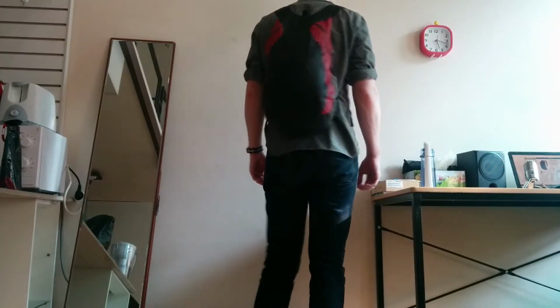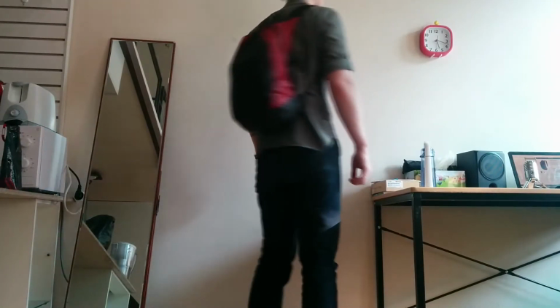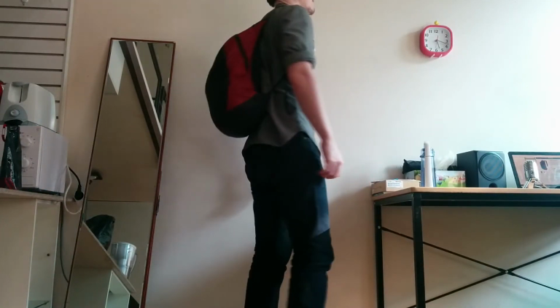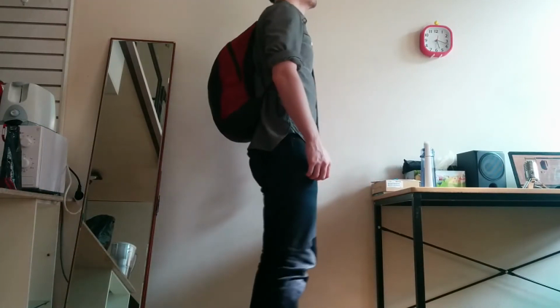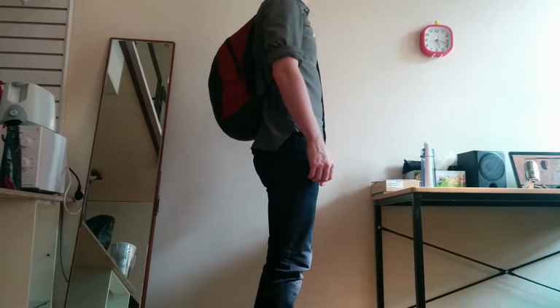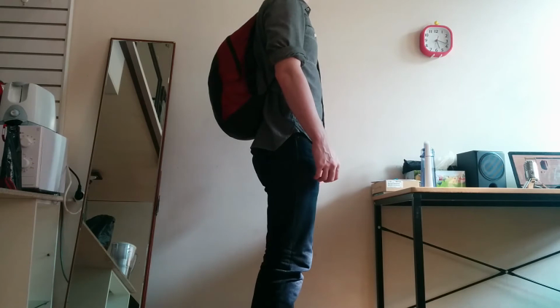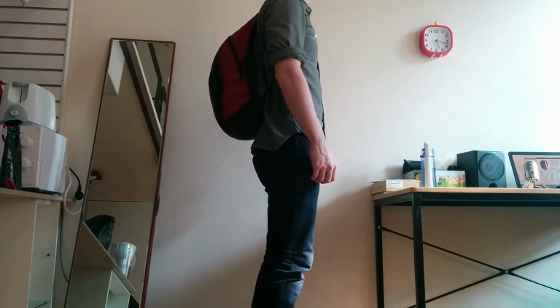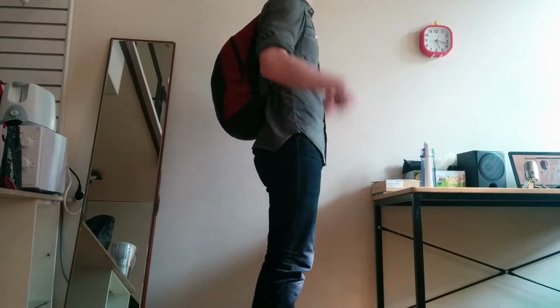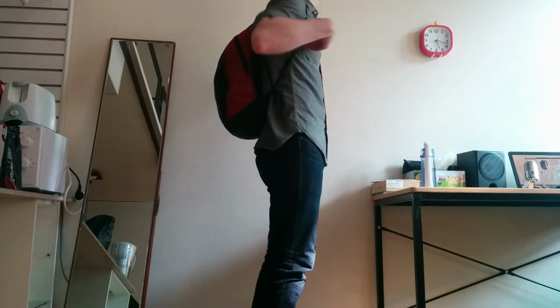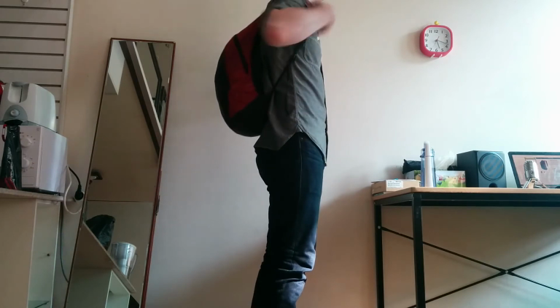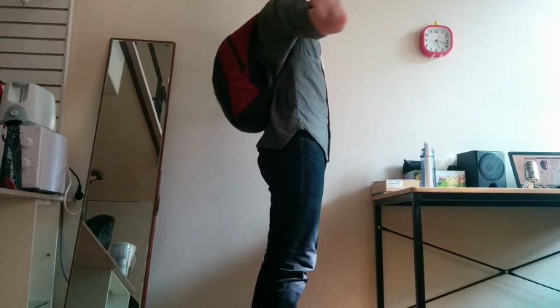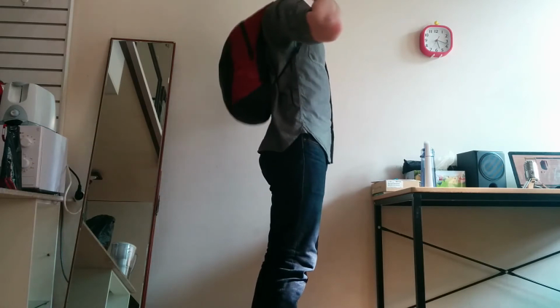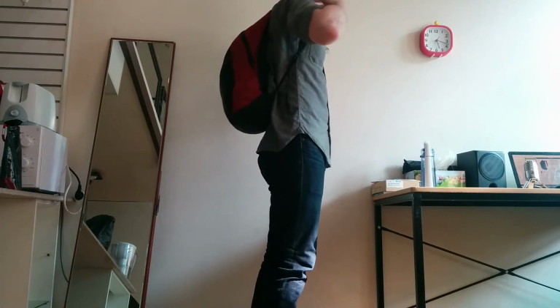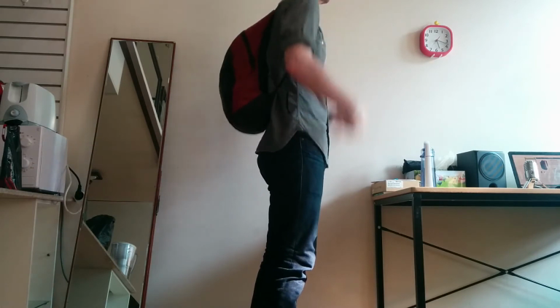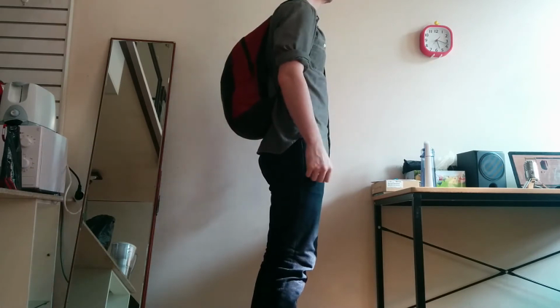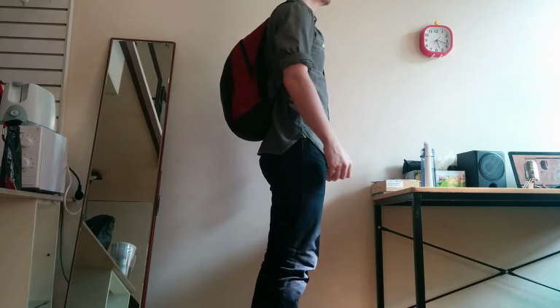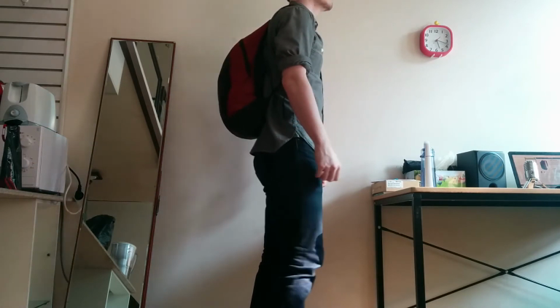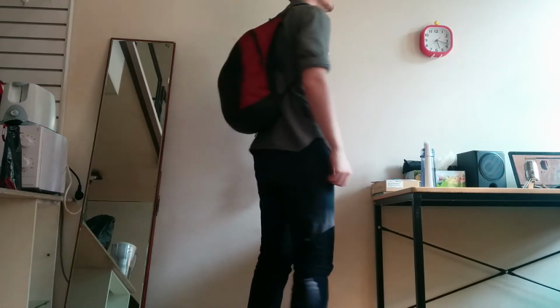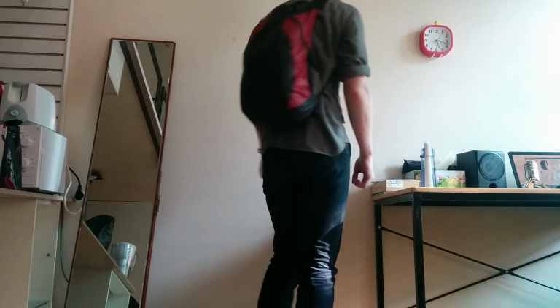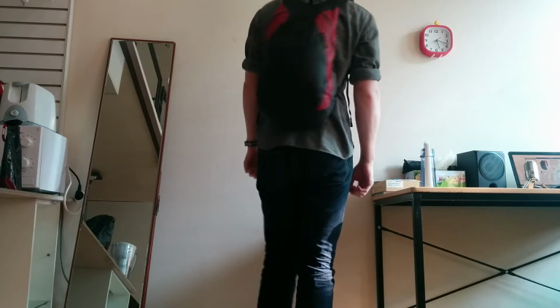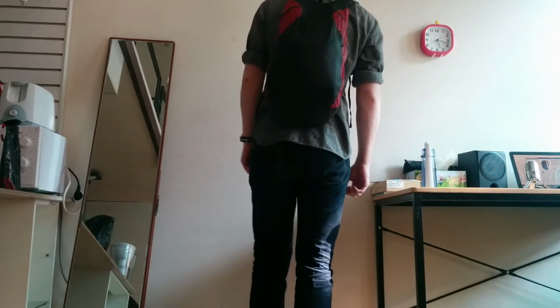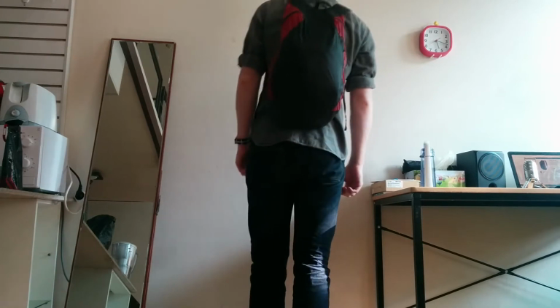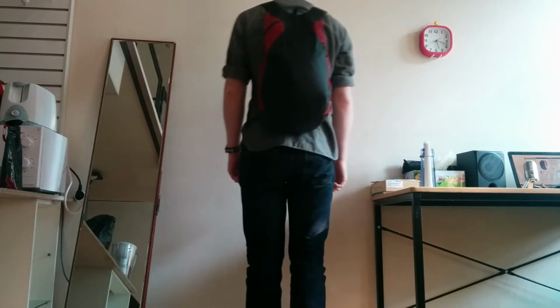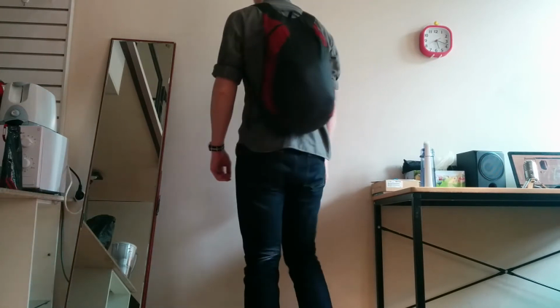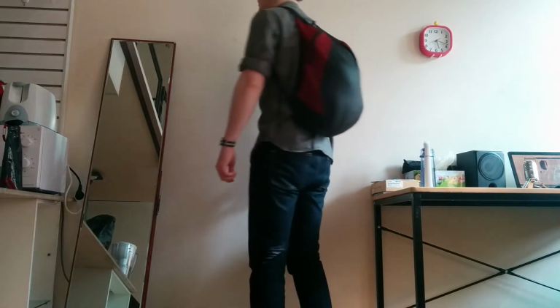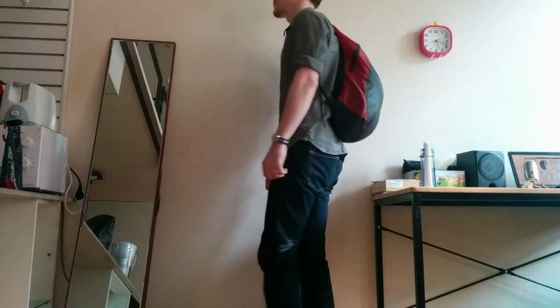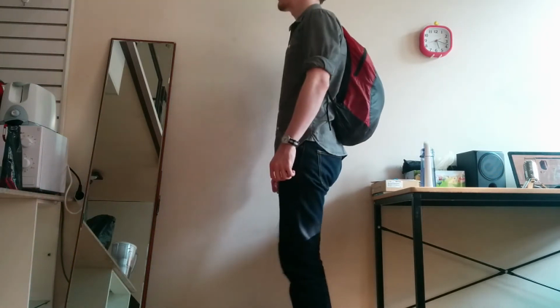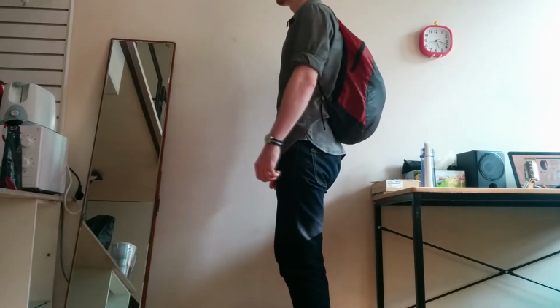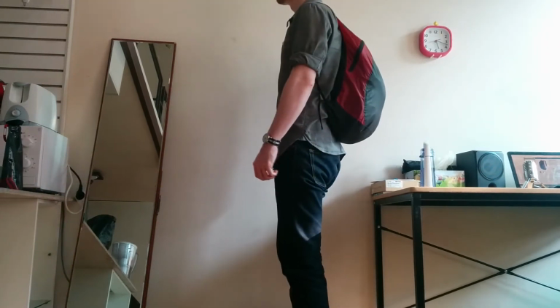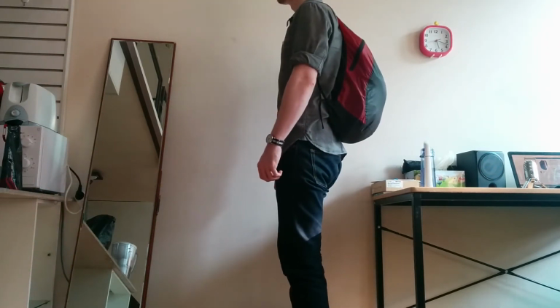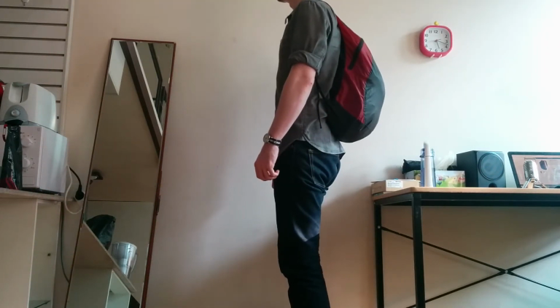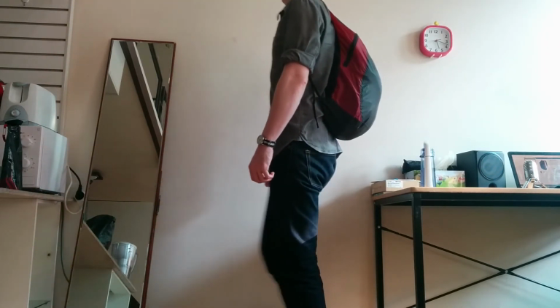I'm about 177cm tall, or 5'10. And this bag has a 20 litre capacity and it only weighs 68 grams.